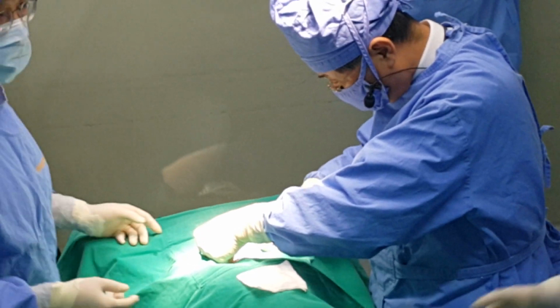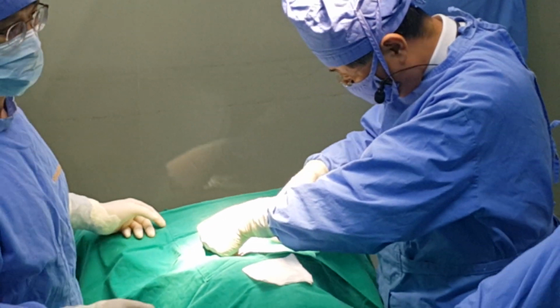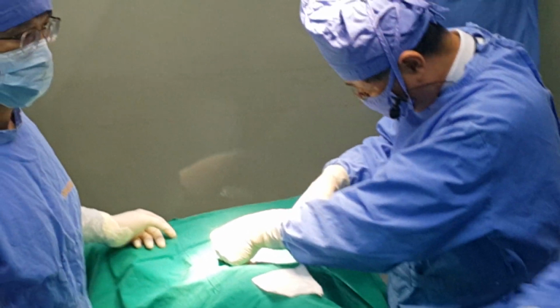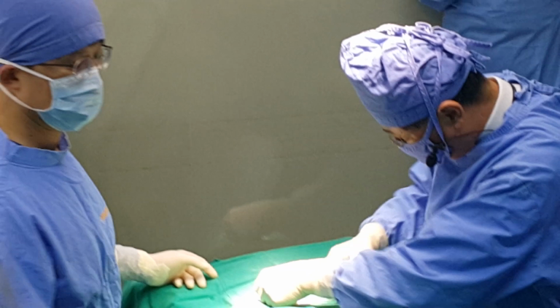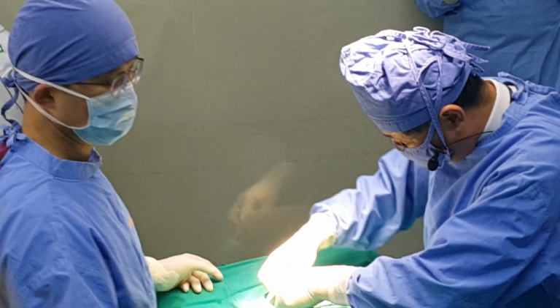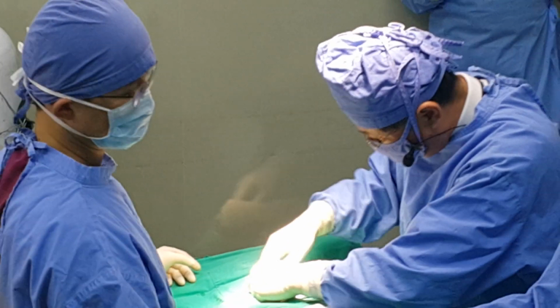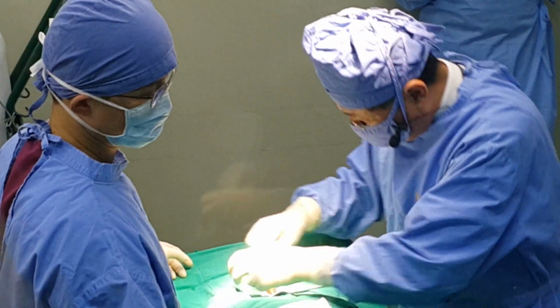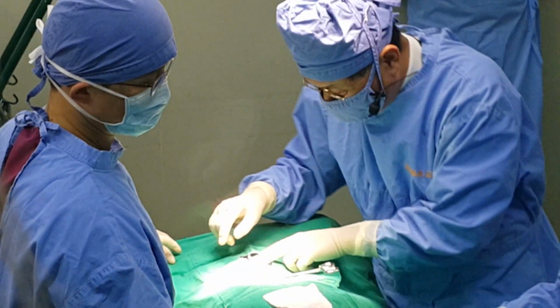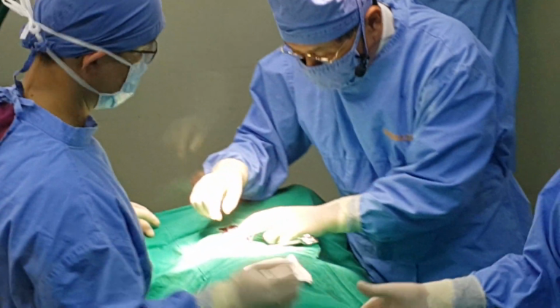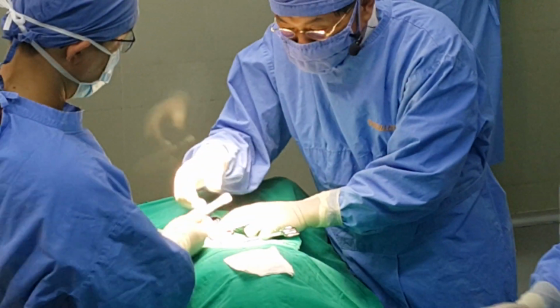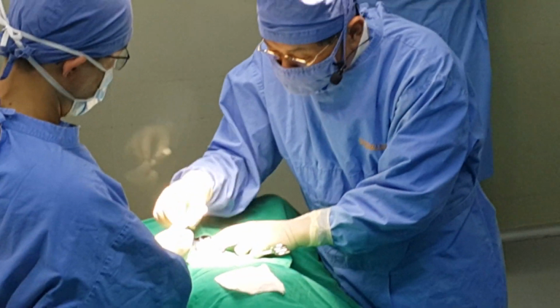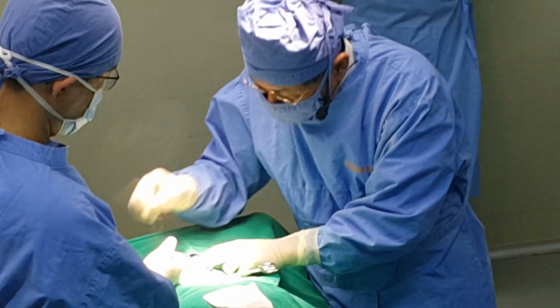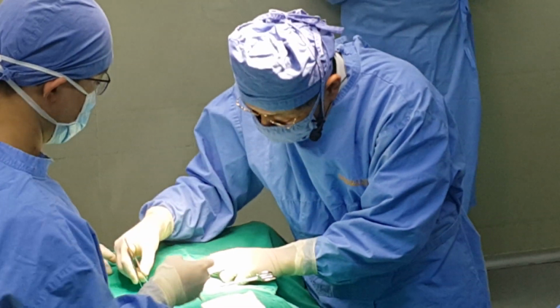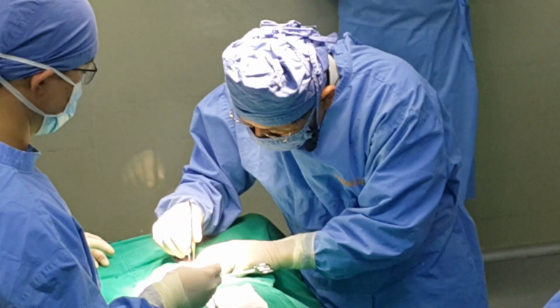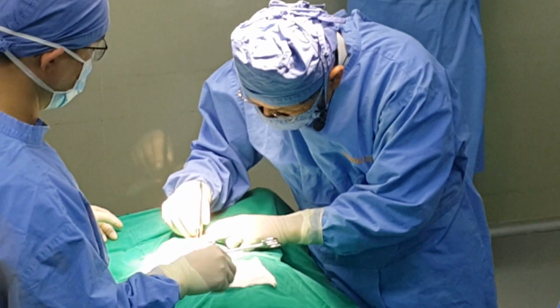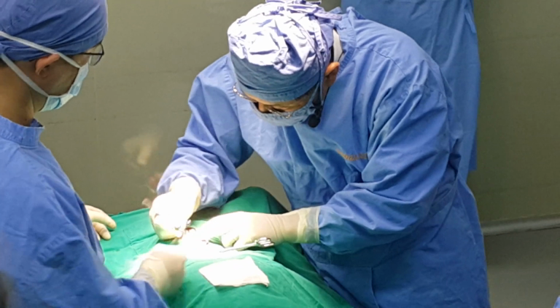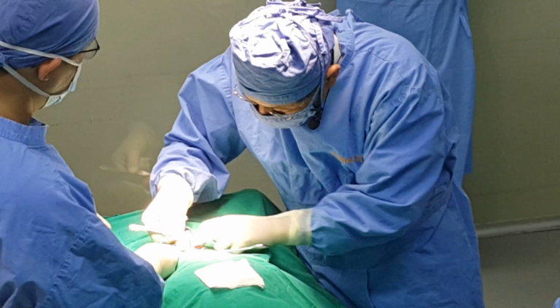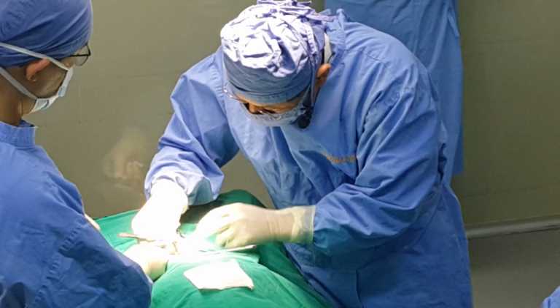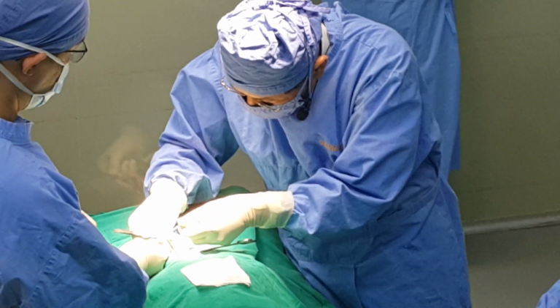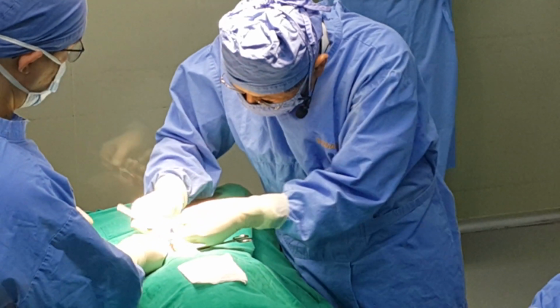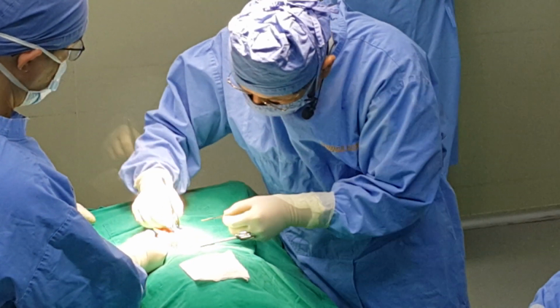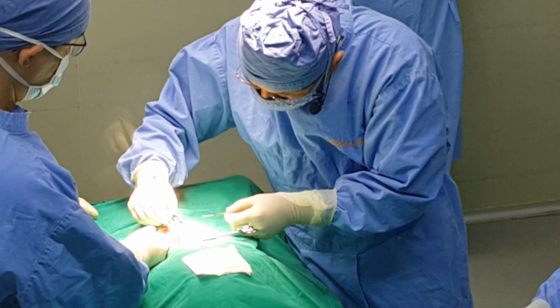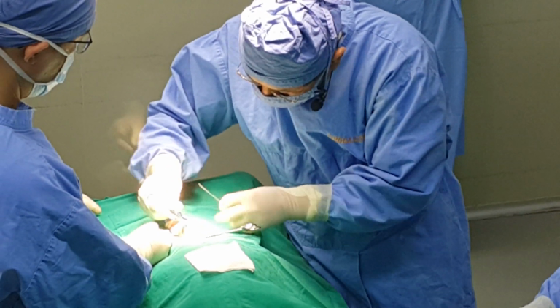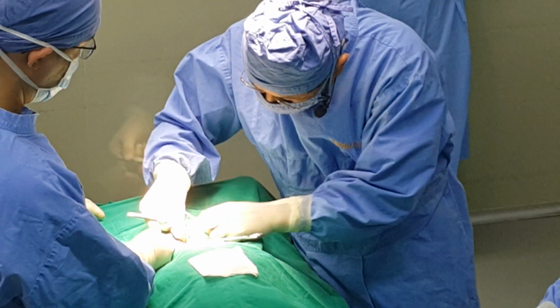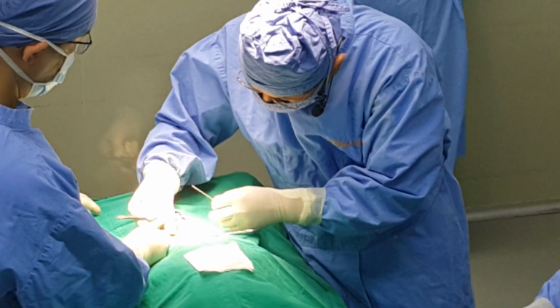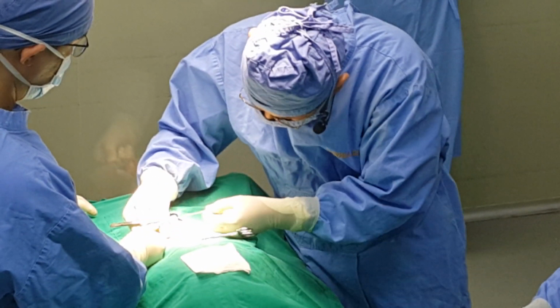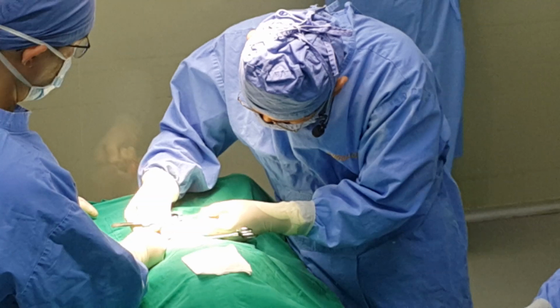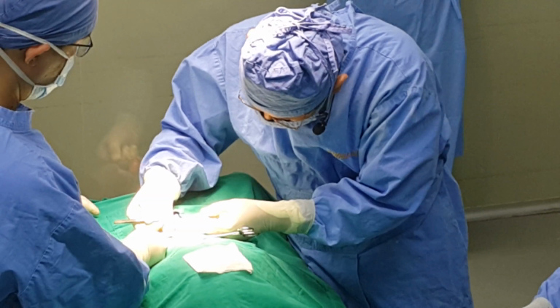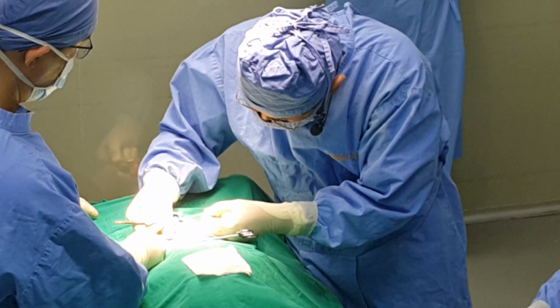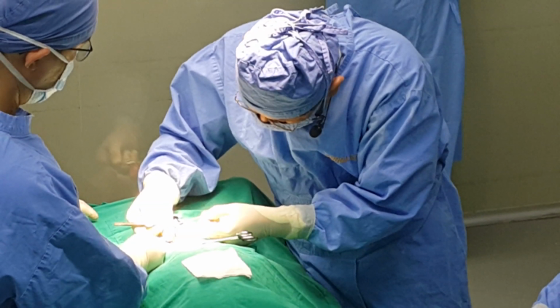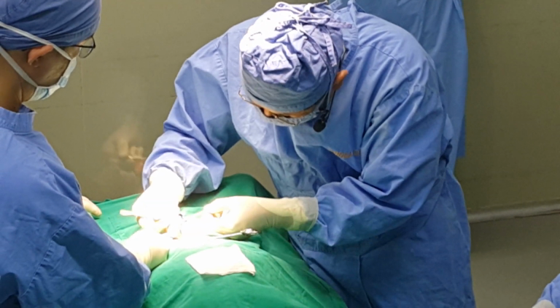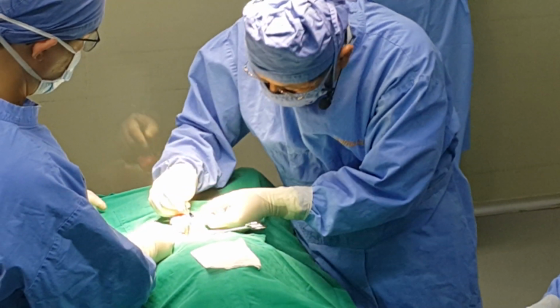We're going to transplant the embryos into the left side of the oviduct.